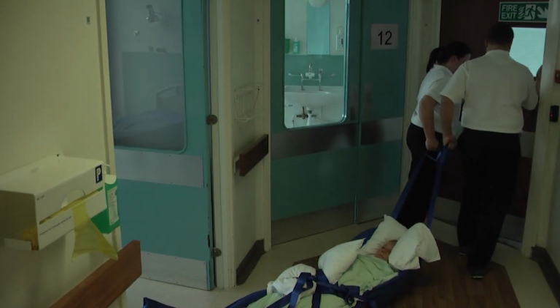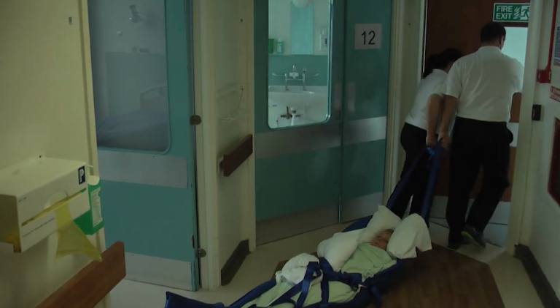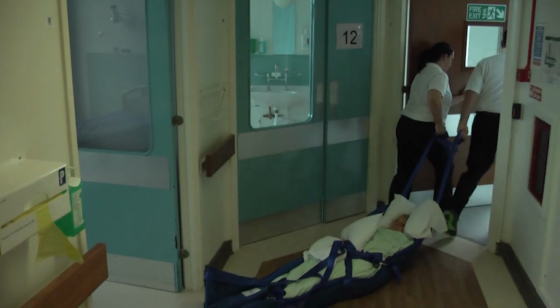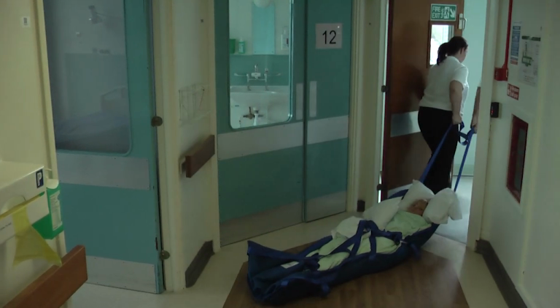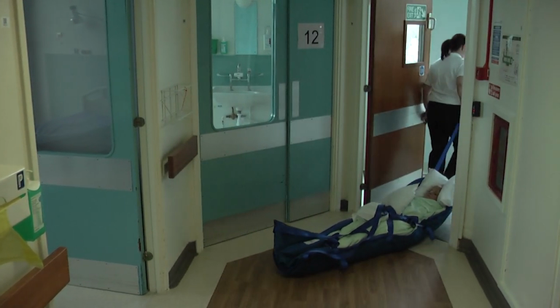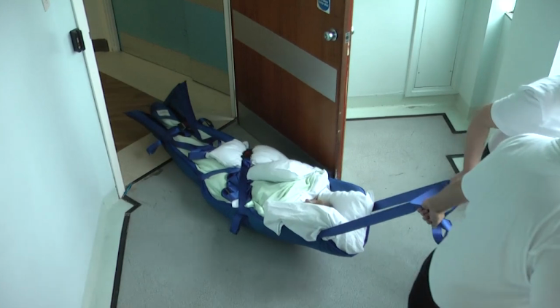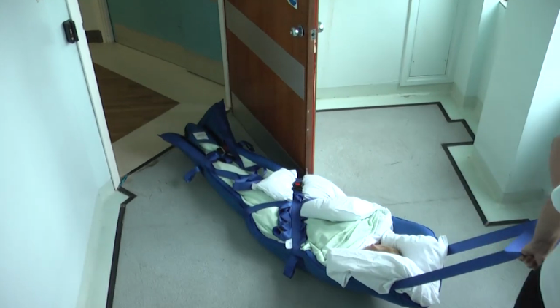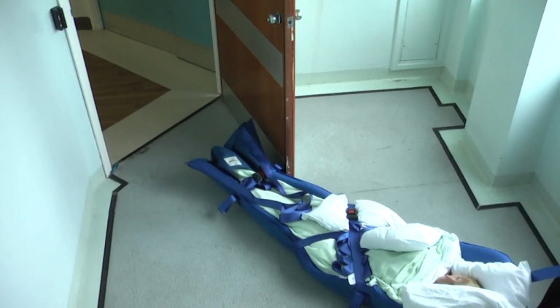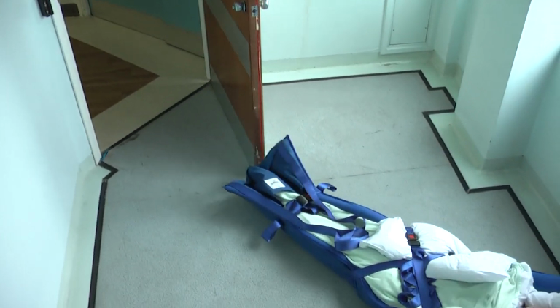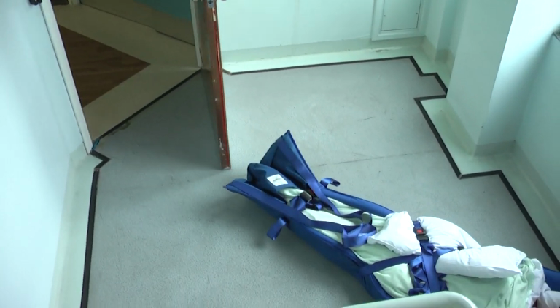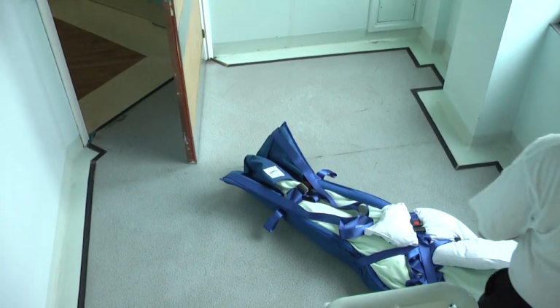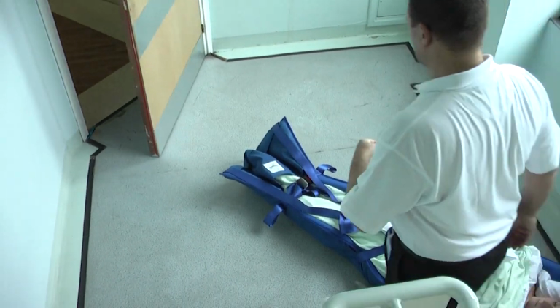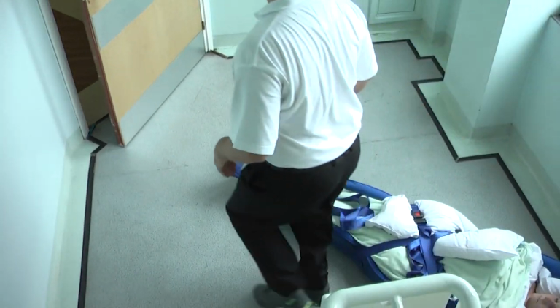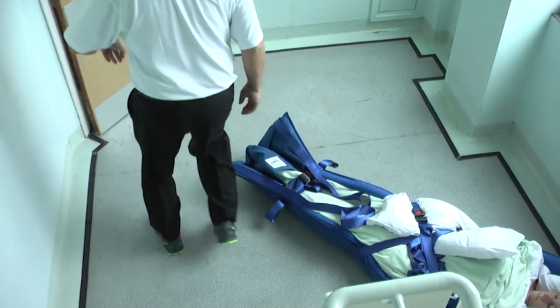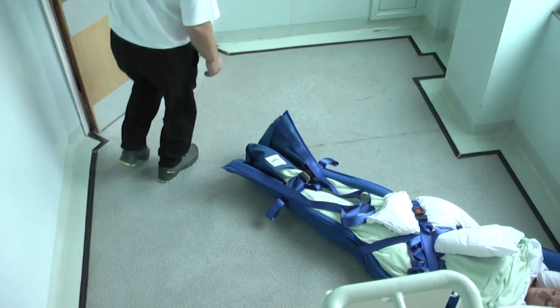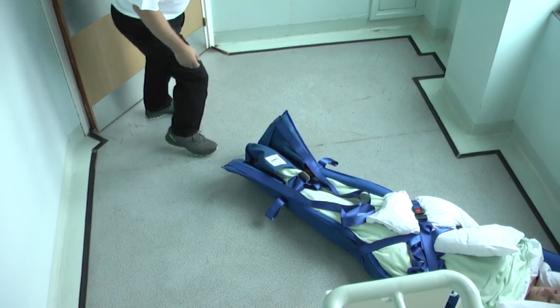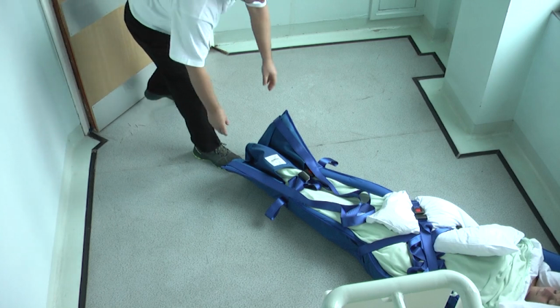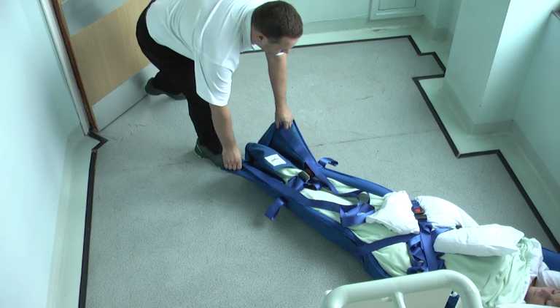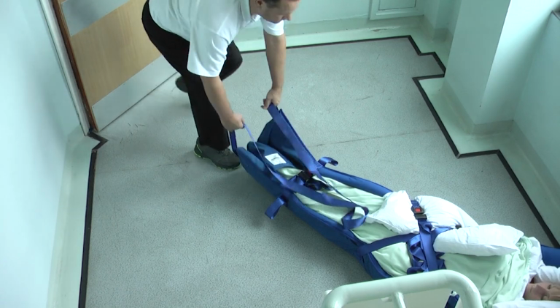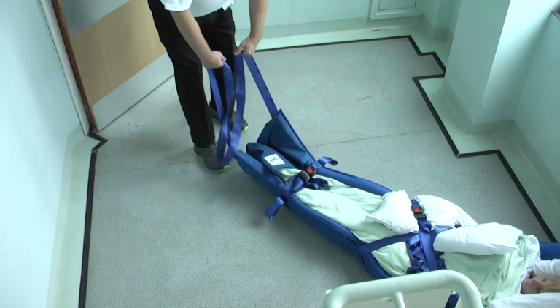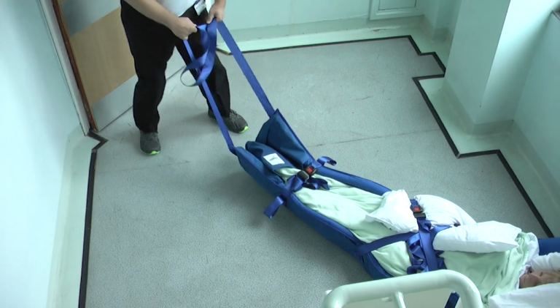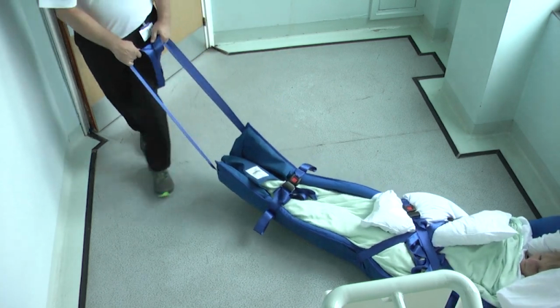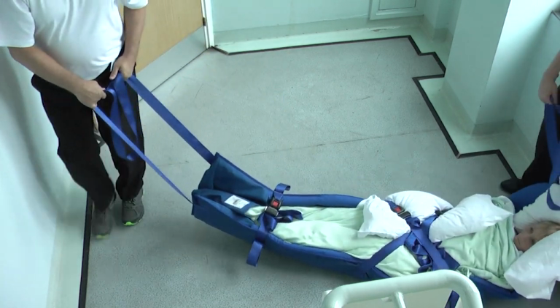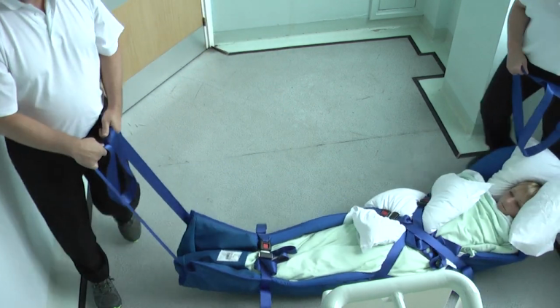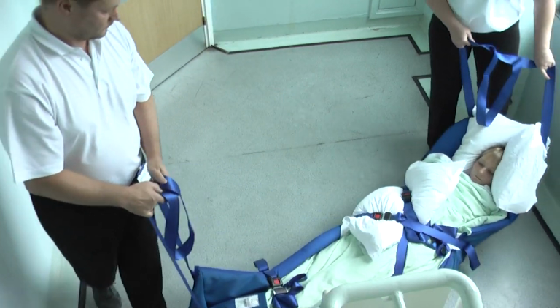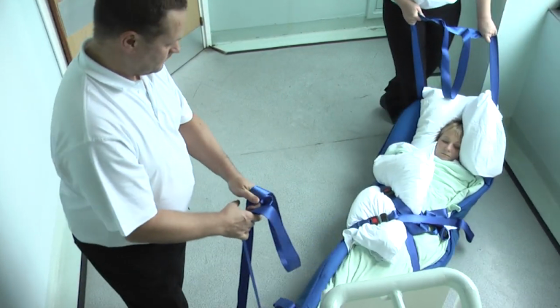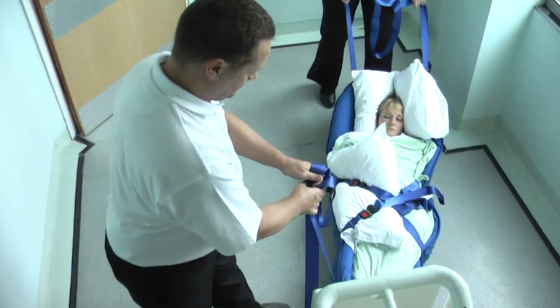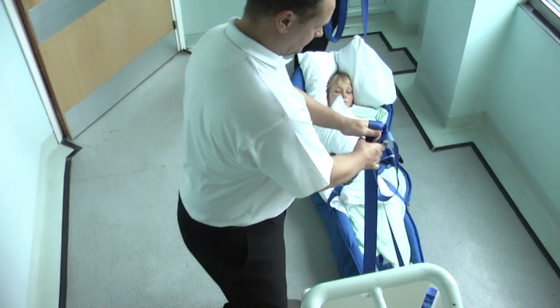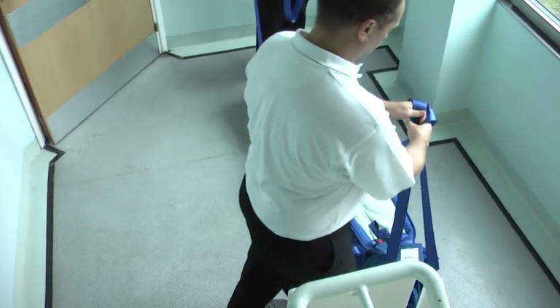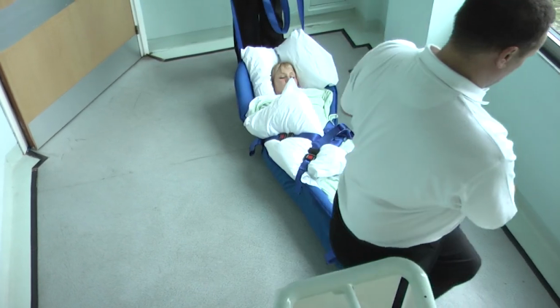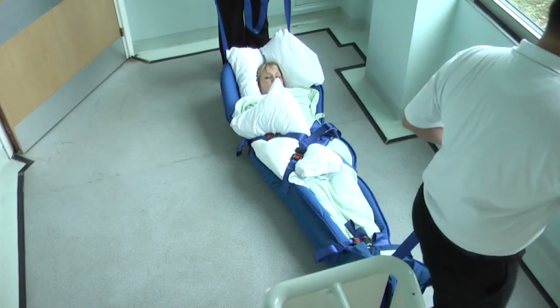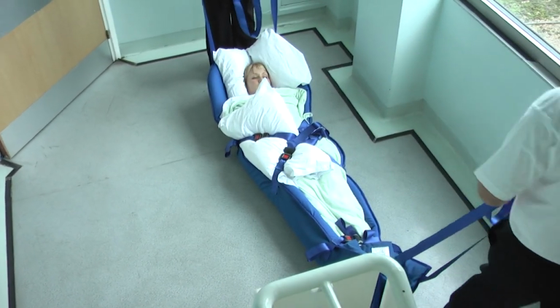Once the ski sled is on the floor, both operators should pull it from the same end. If doors are to be negotiated, the ski sled should be pulled from the head end to avoid doors closing on the user's head. However, it is vital that the user is positioned feet first ready for the stair descent.